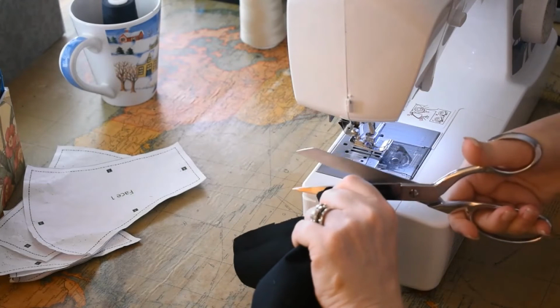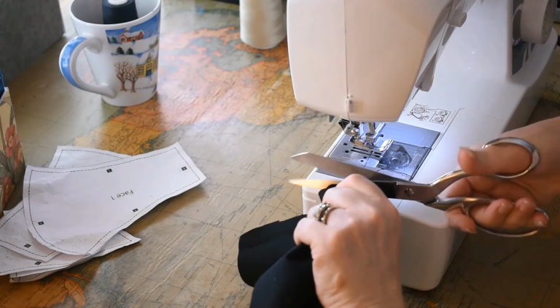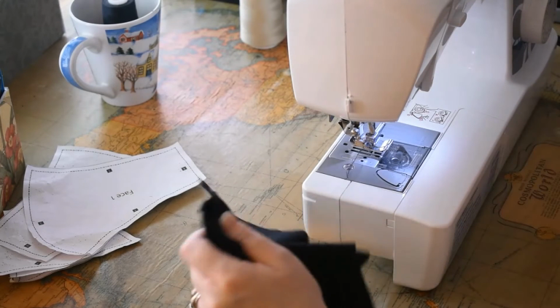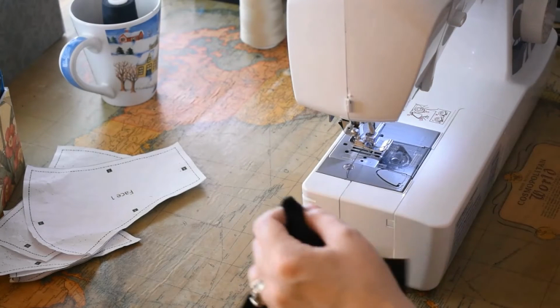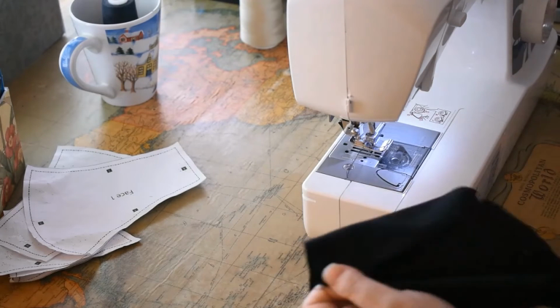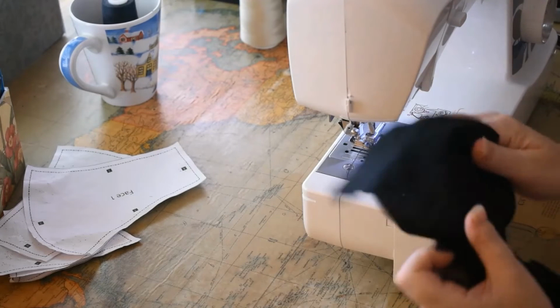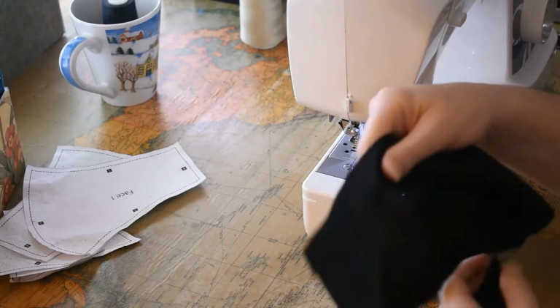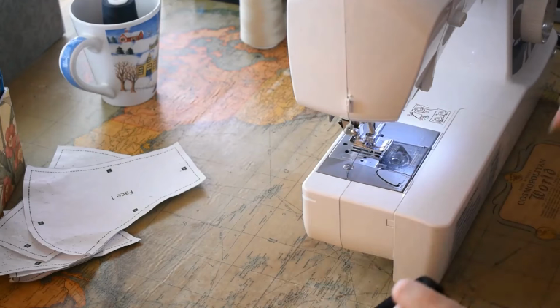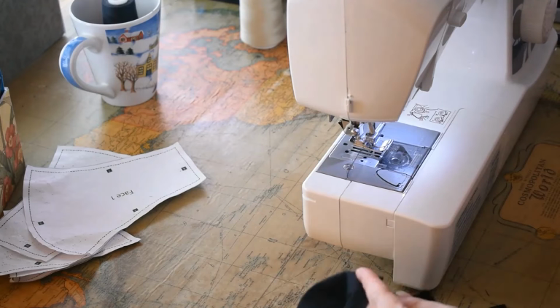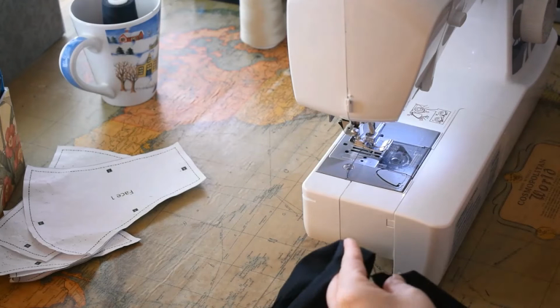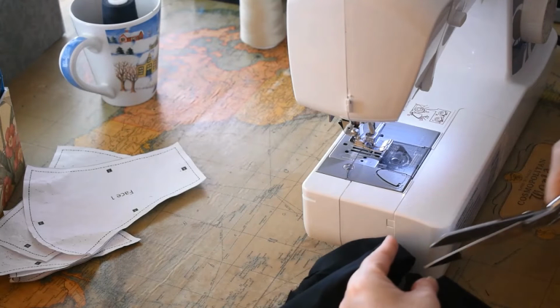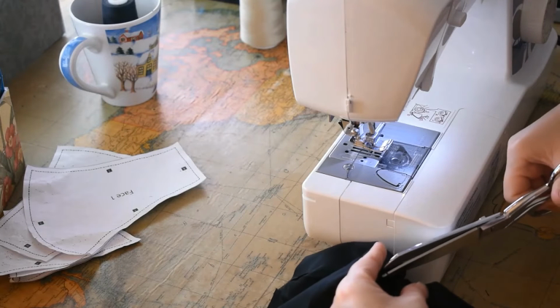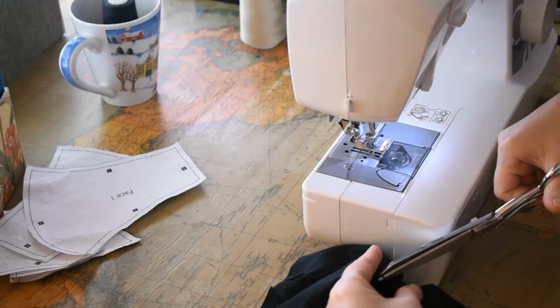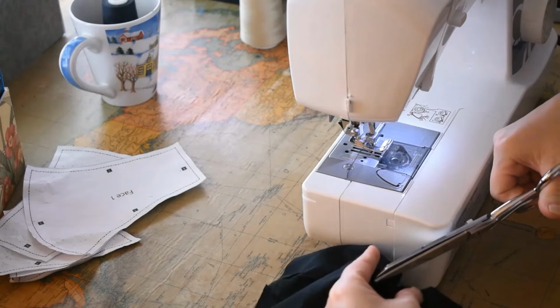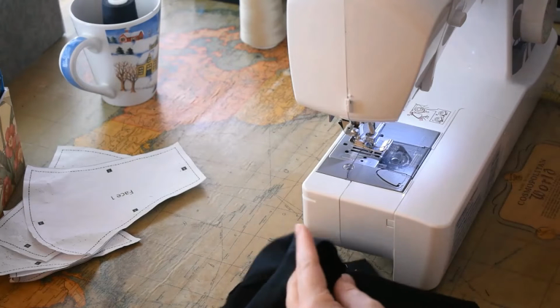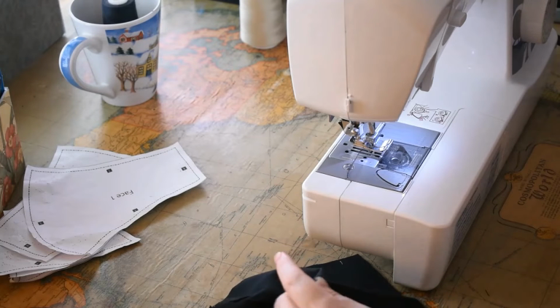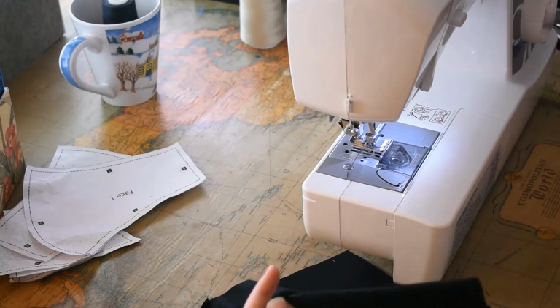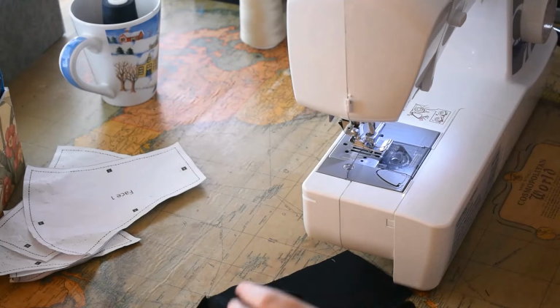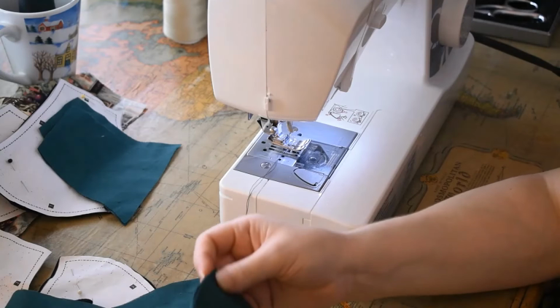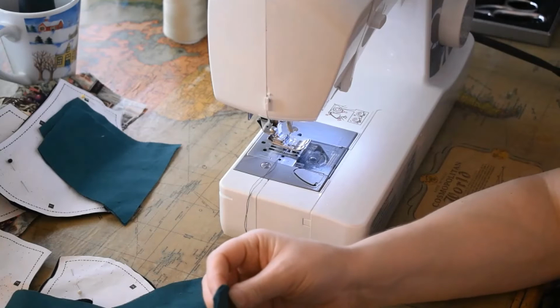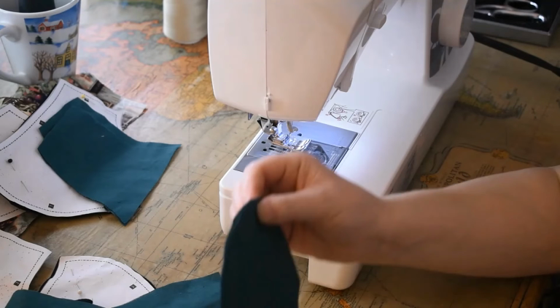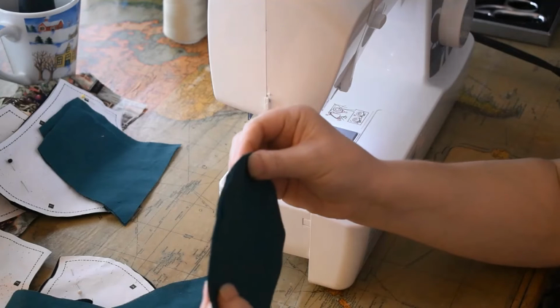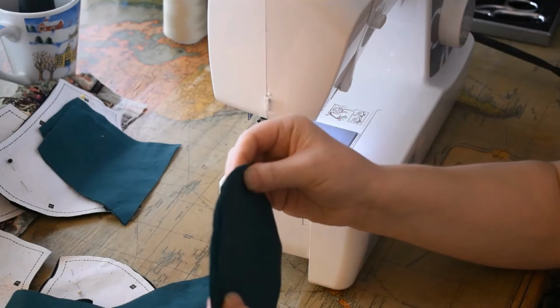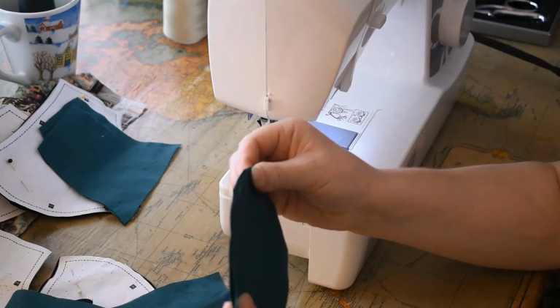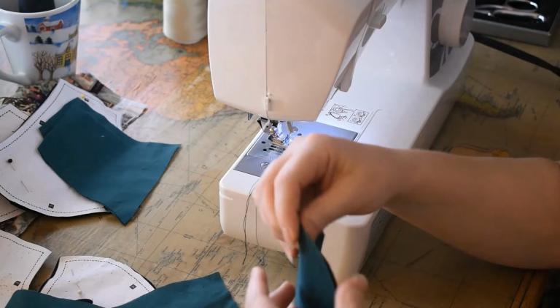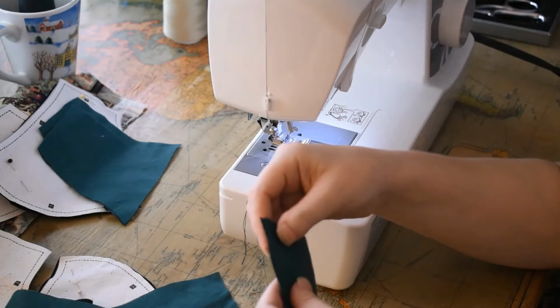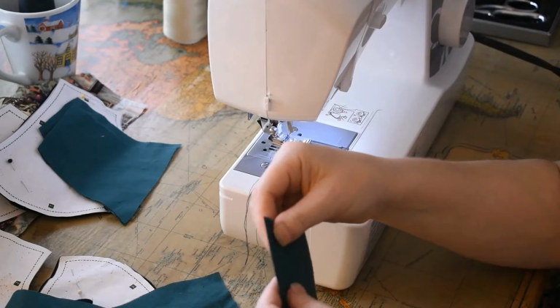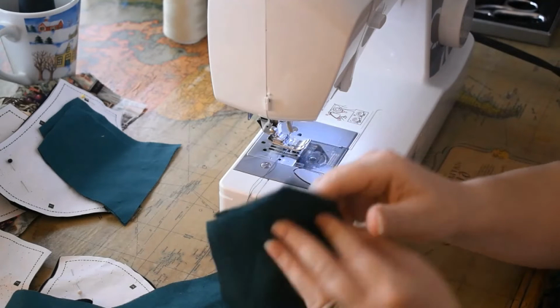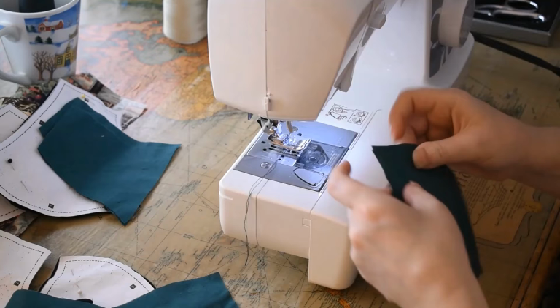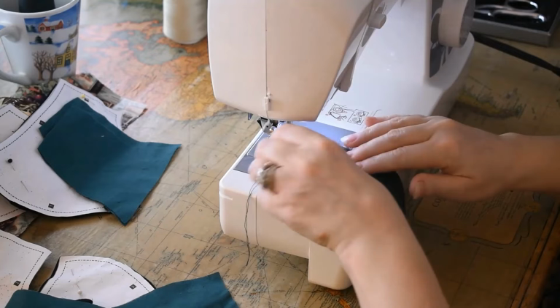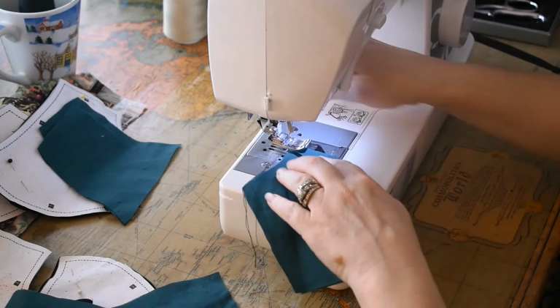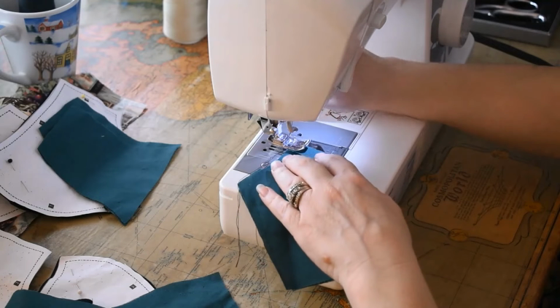Alright, there's the top of your mask. Now let's get on to the next pieces and sew those up too — just line those together and start sewing.